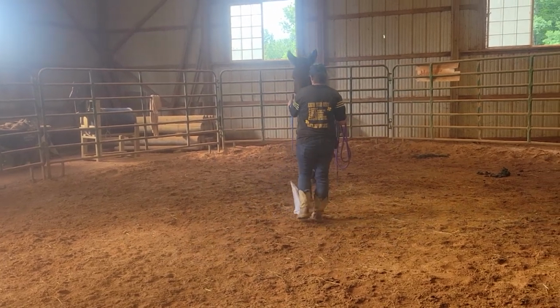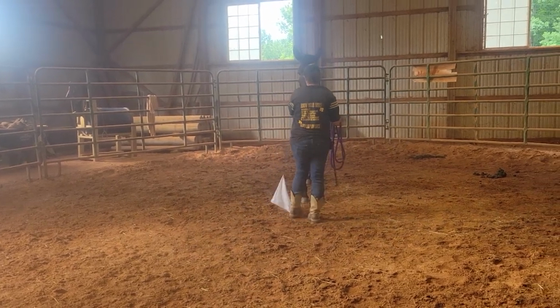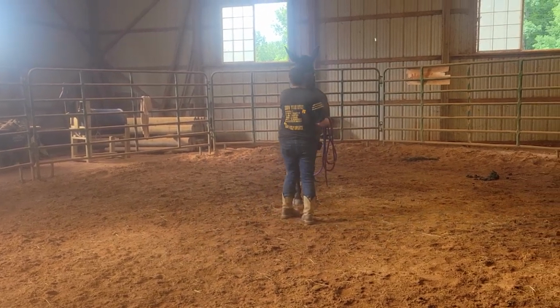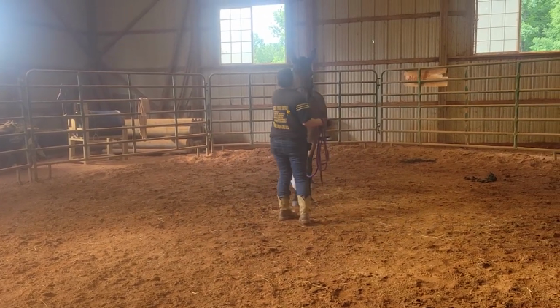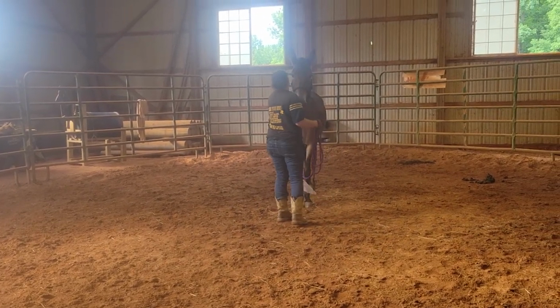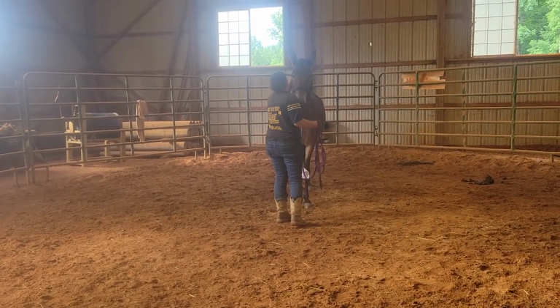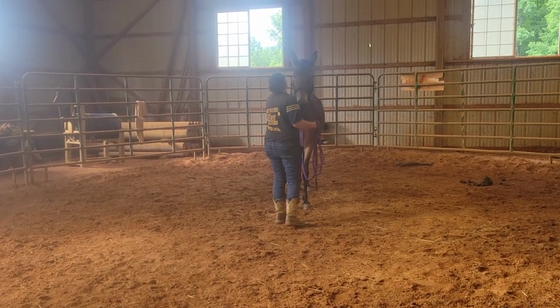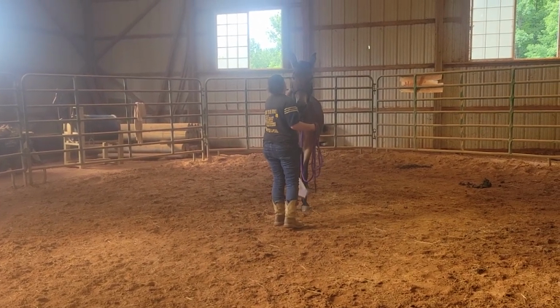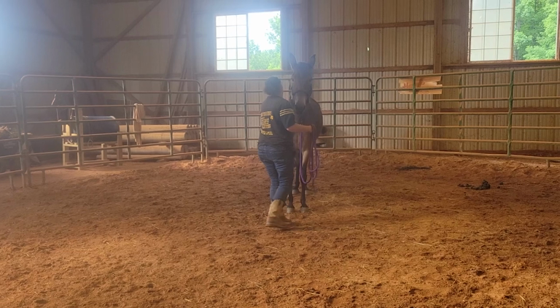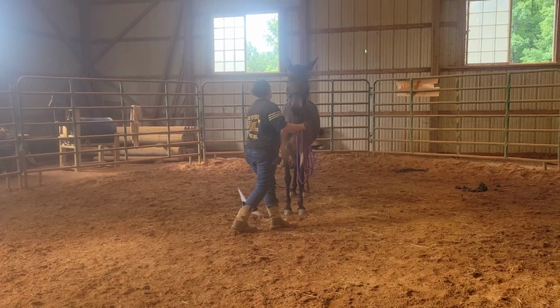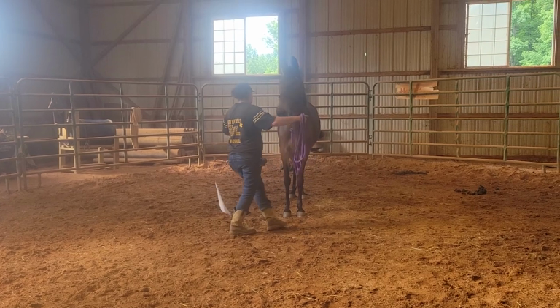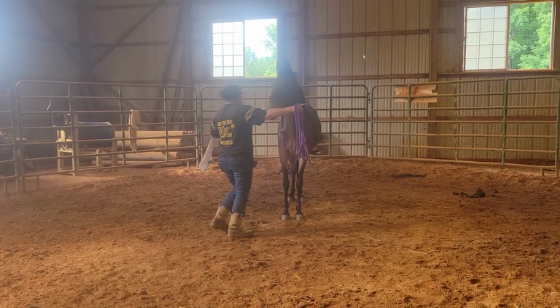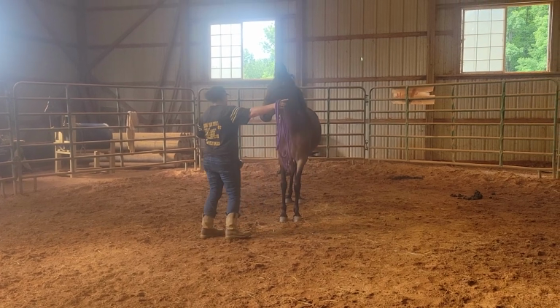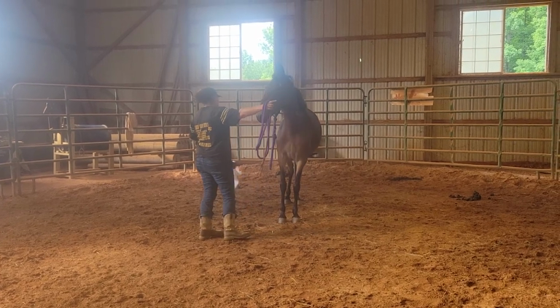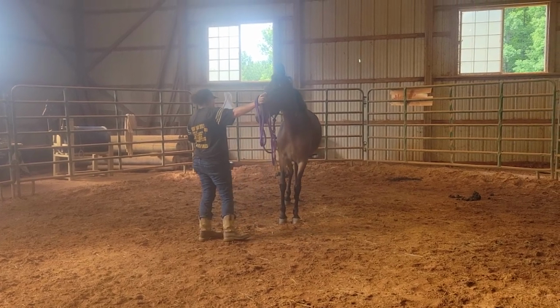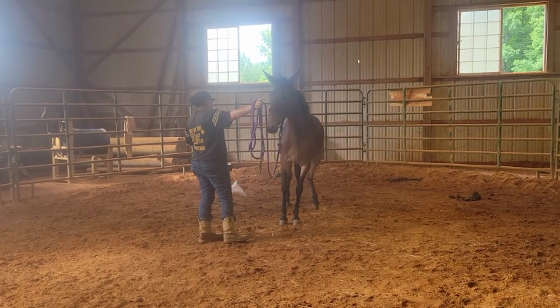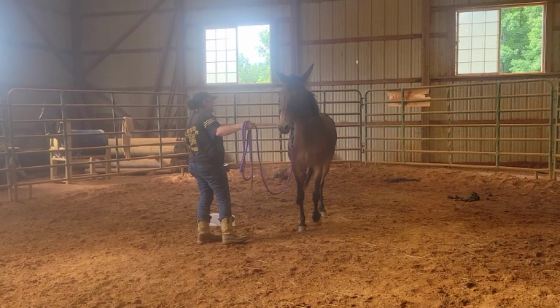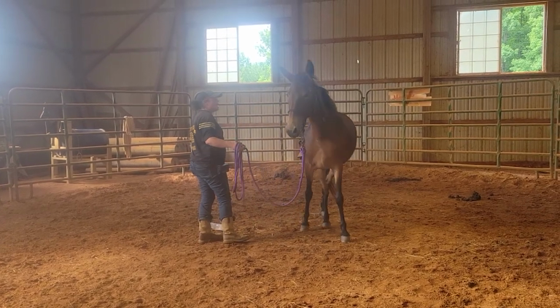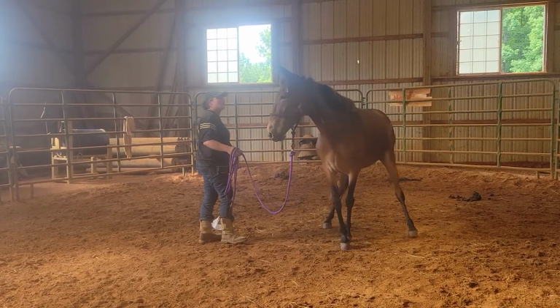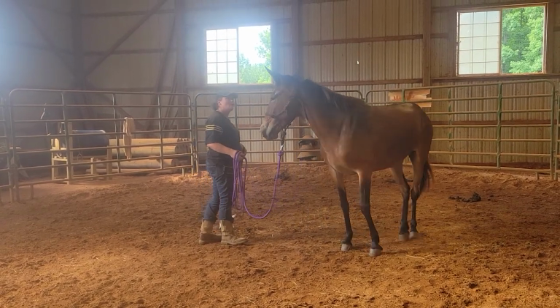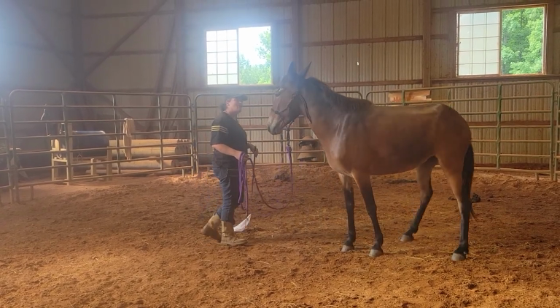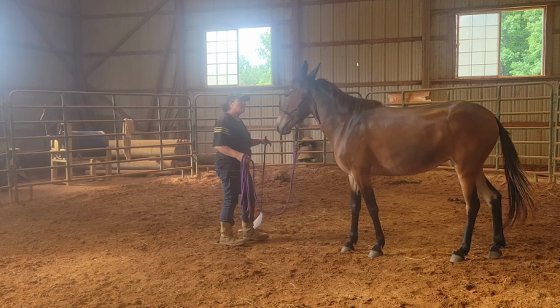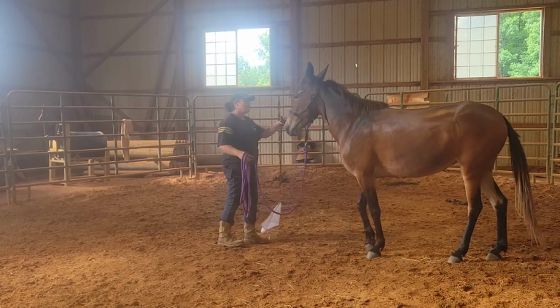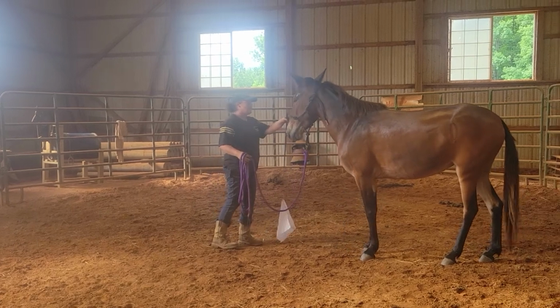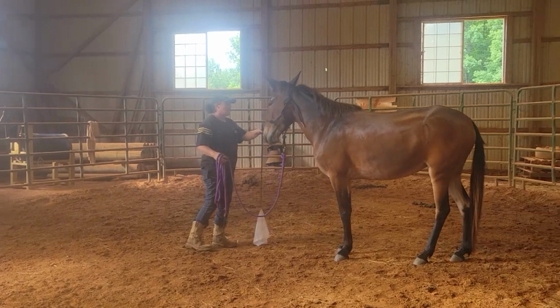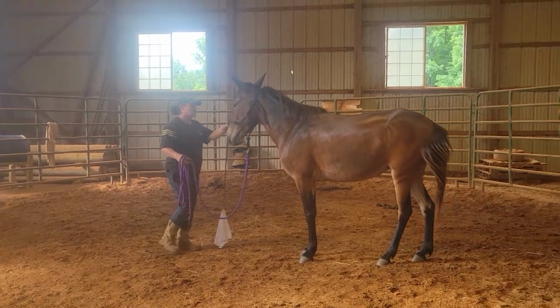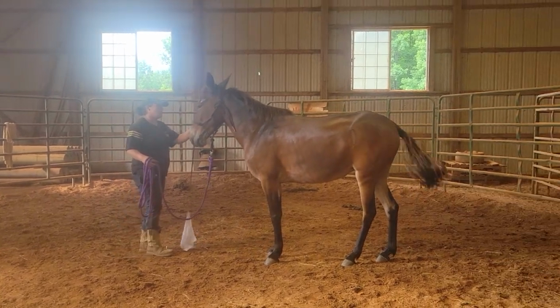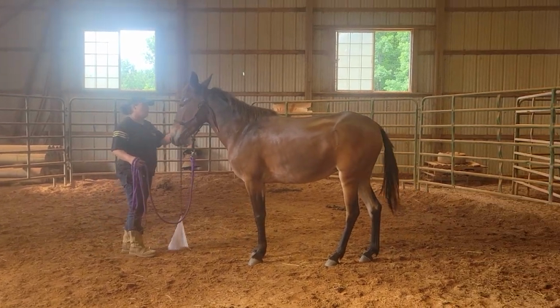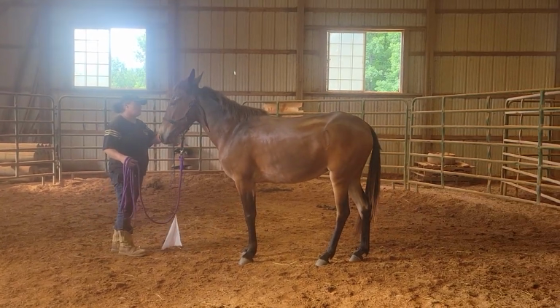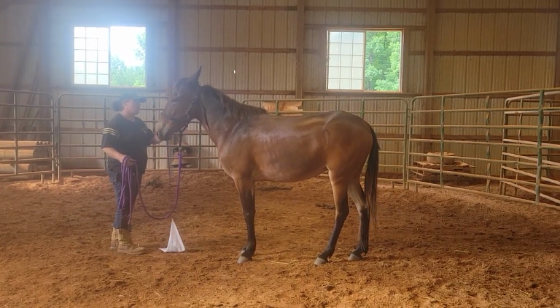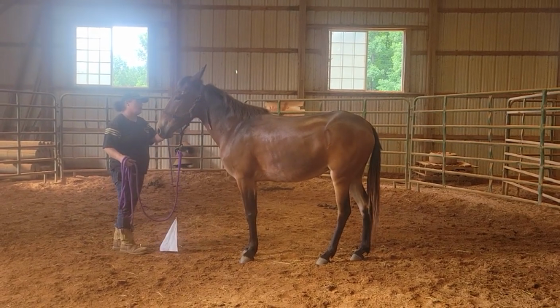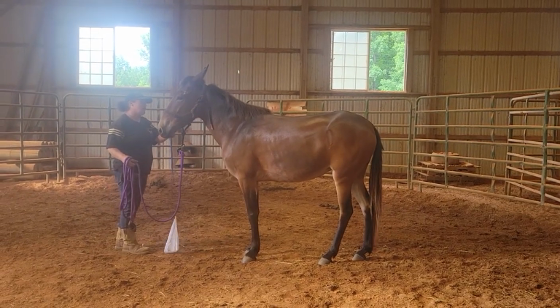I said go try. It's okay. Good girl. Yes. Good. And I see she's a little worried, so I'm going to slow it down a little bit.